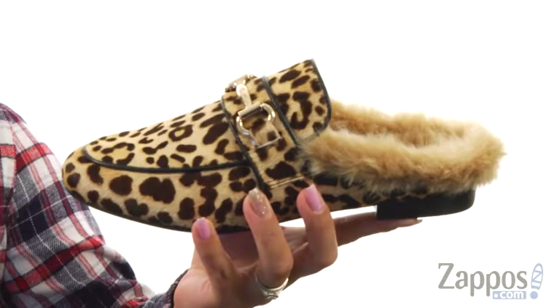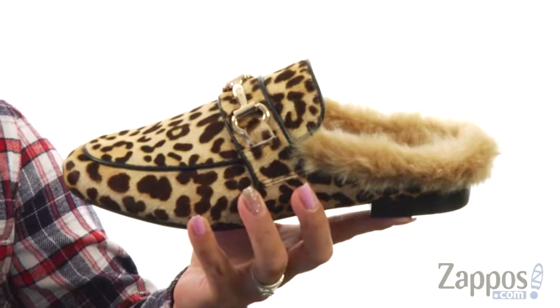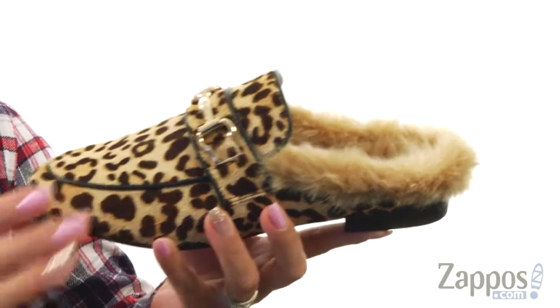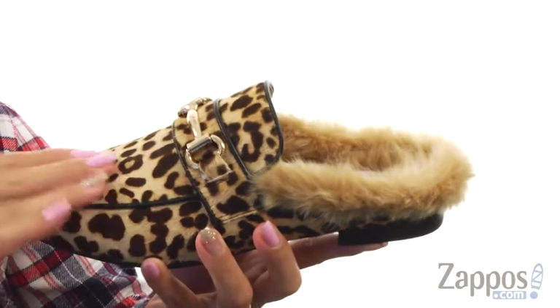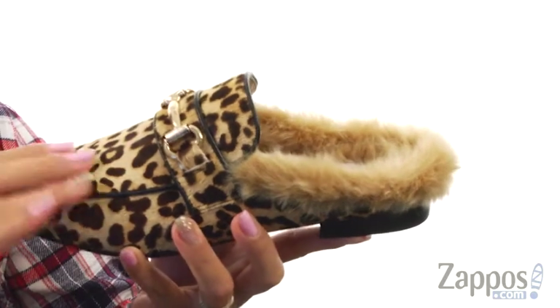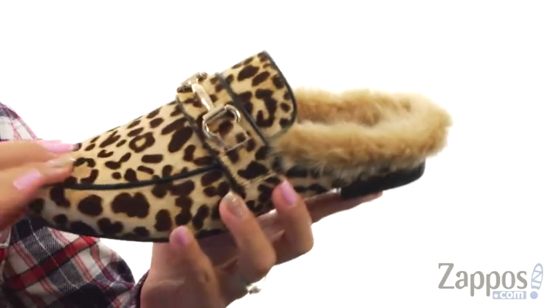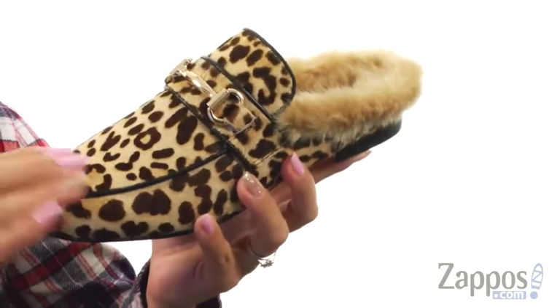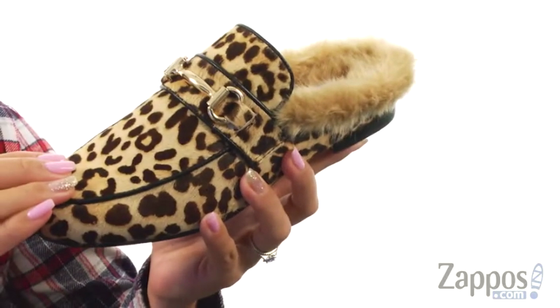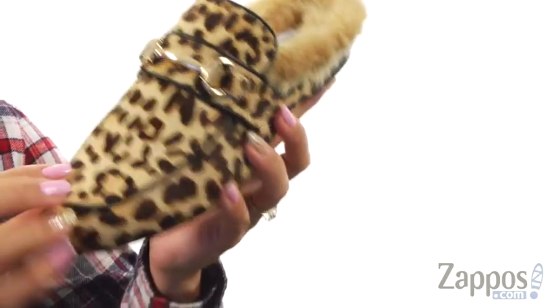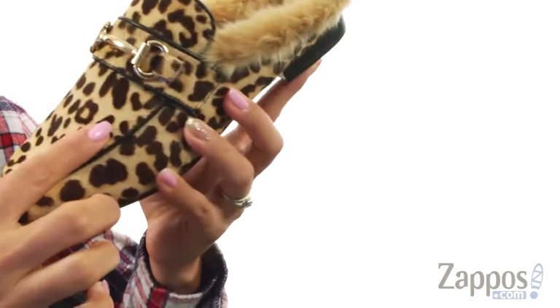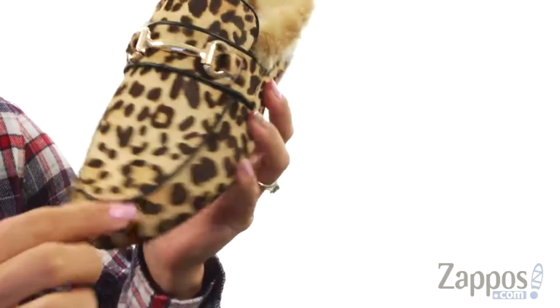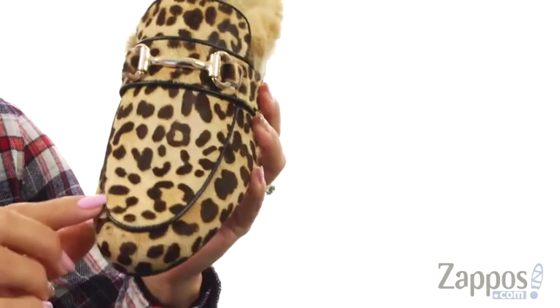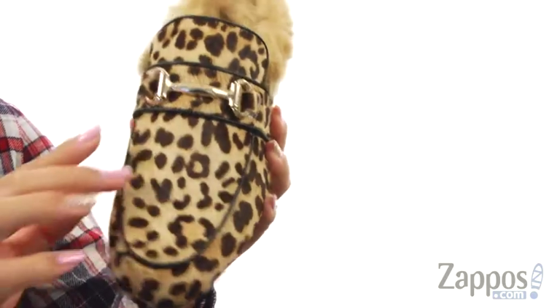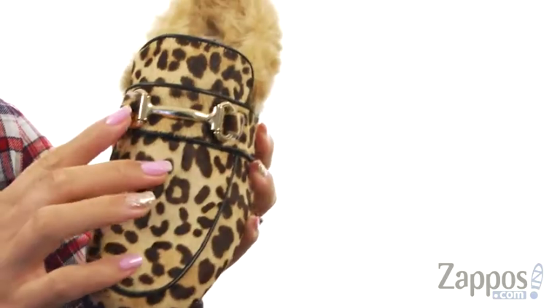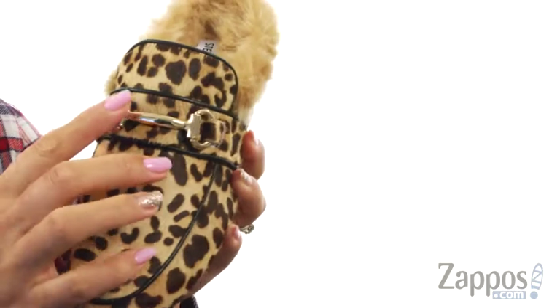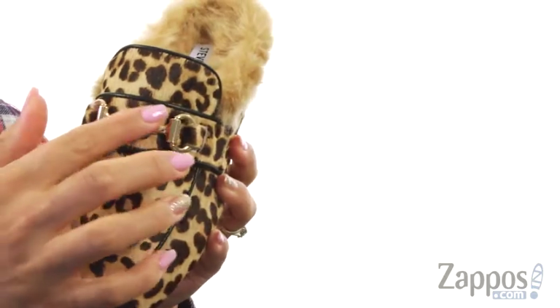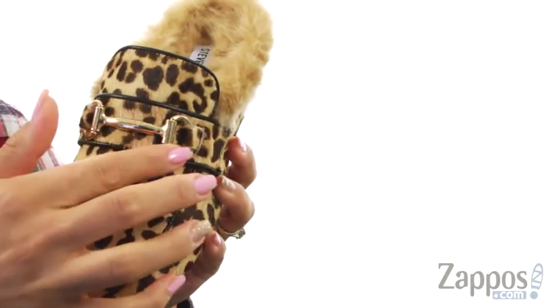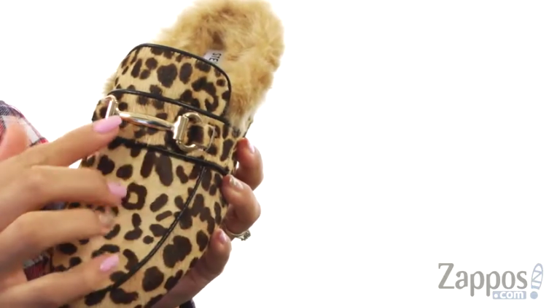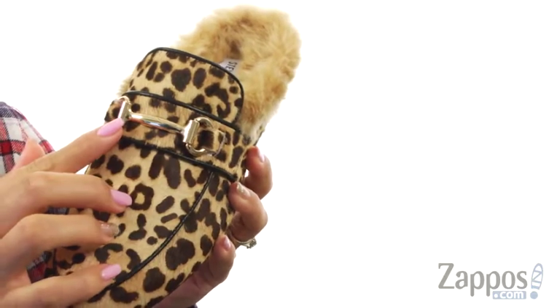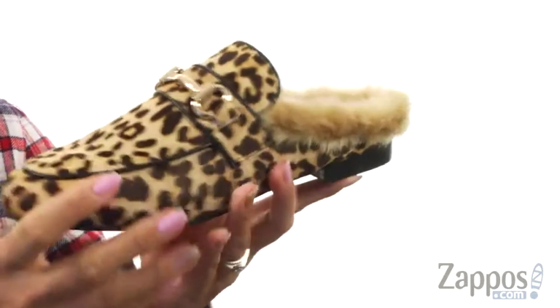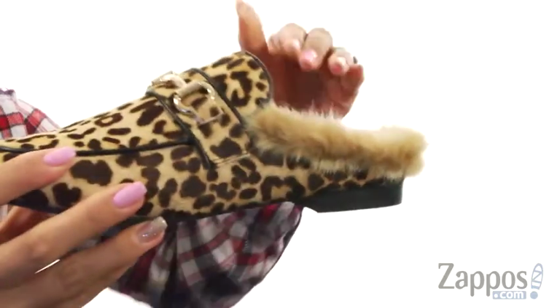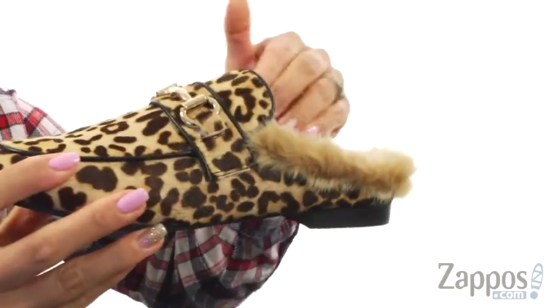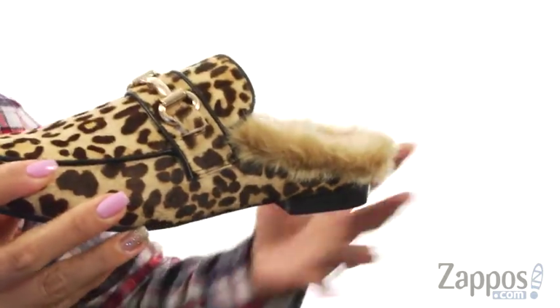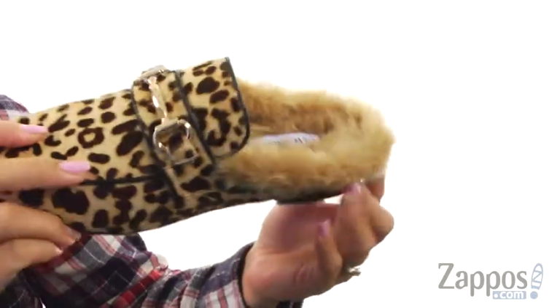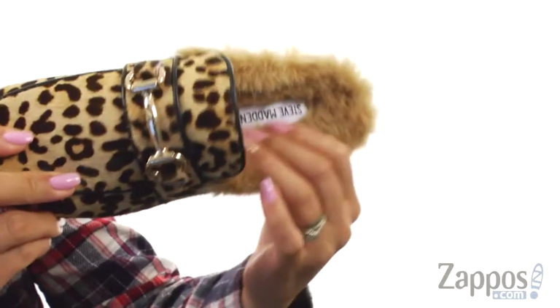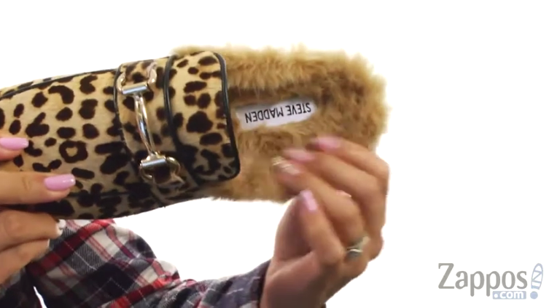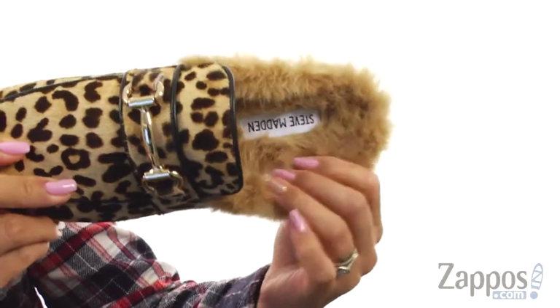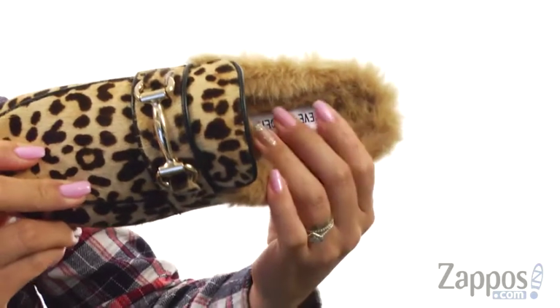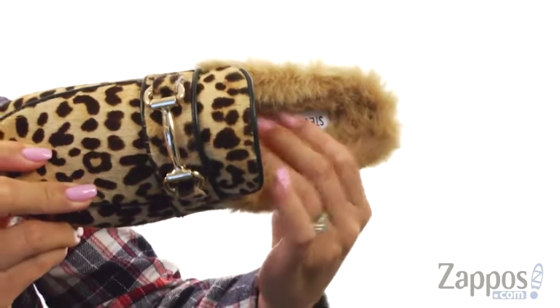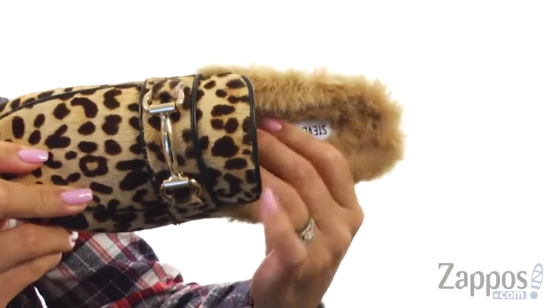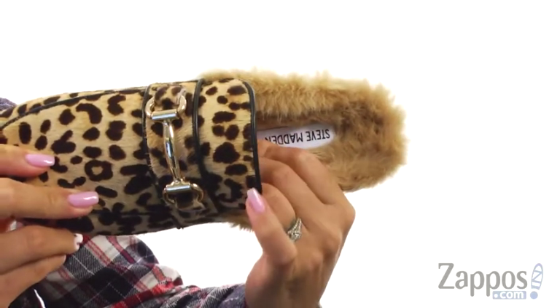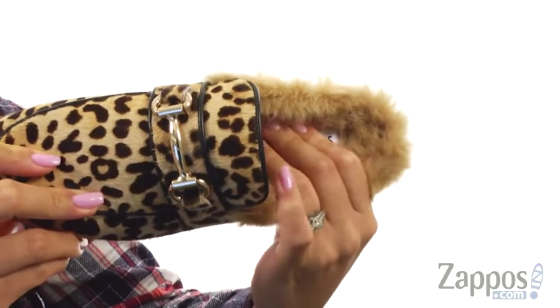These slides are made of a calf hair upper which is really soft to the touch. There is a round mock toe and I absolutely love this metallic horse-bit detail over the vamp. There's an easy slip-on design and on the inside there is a faux fur lining with a lightly padded footbed for tons of comfort.